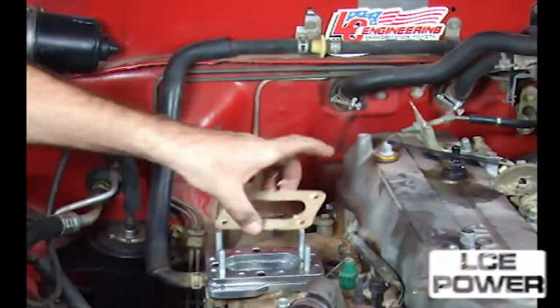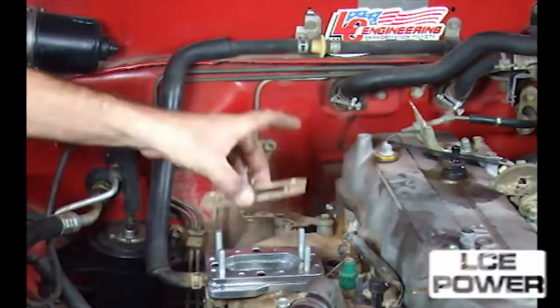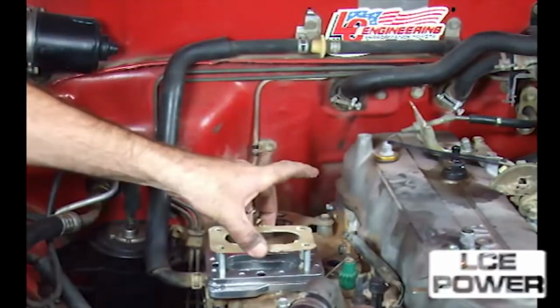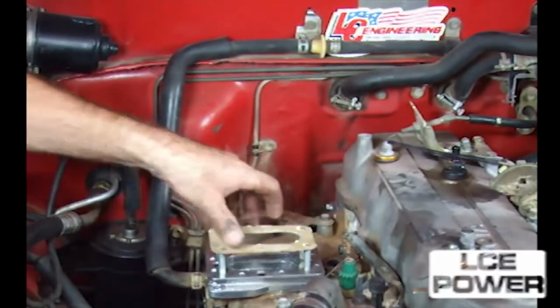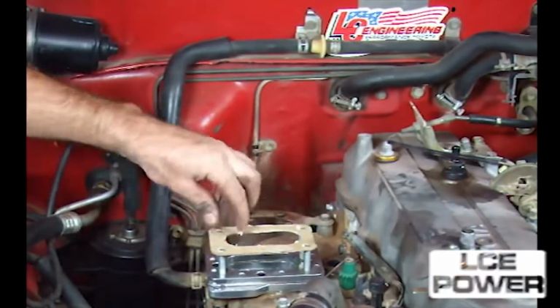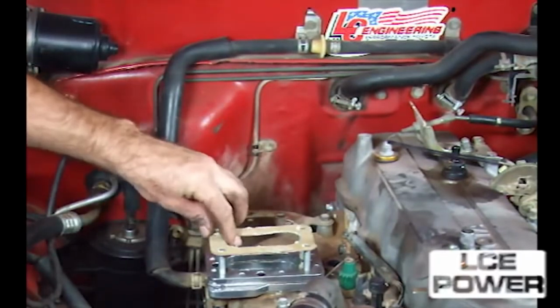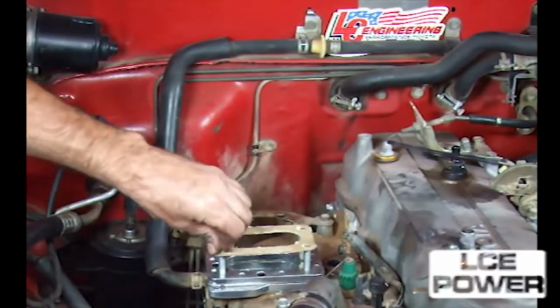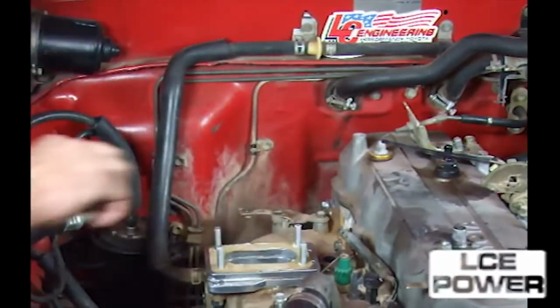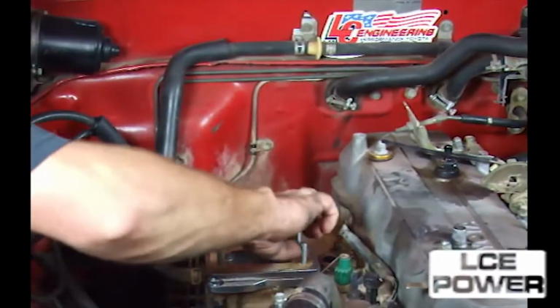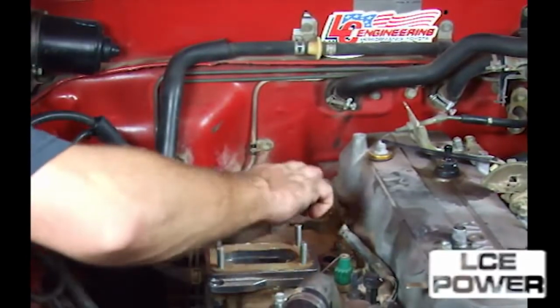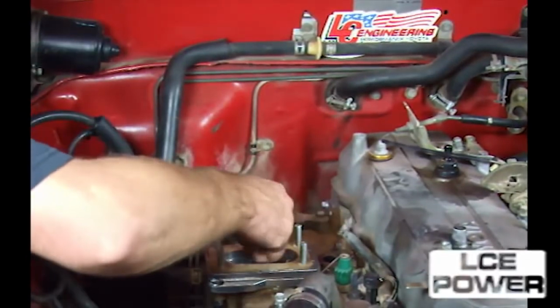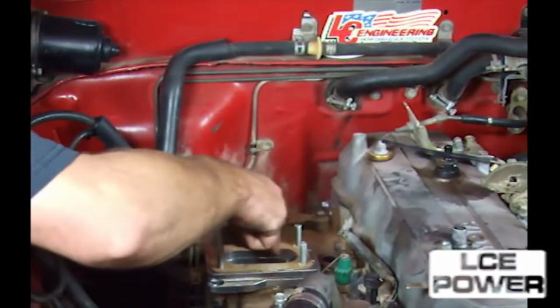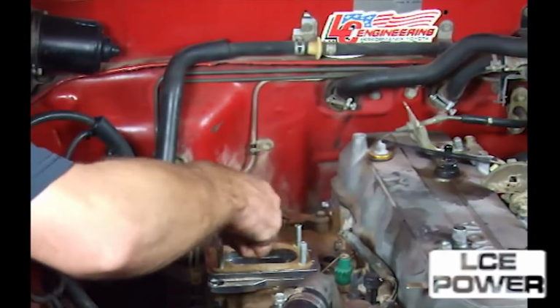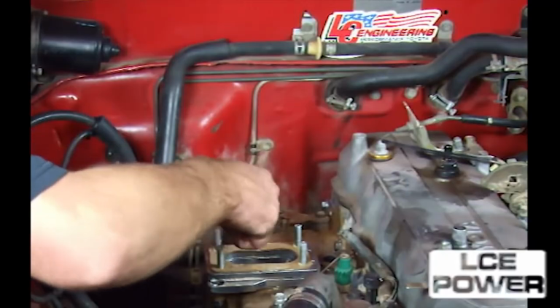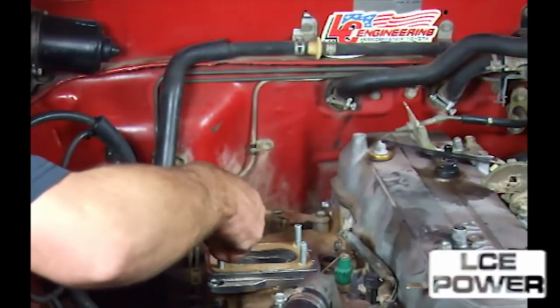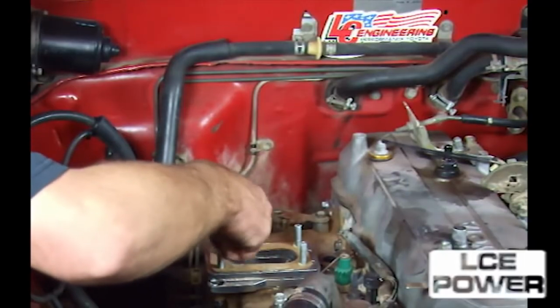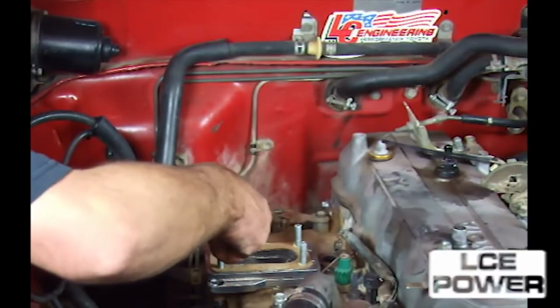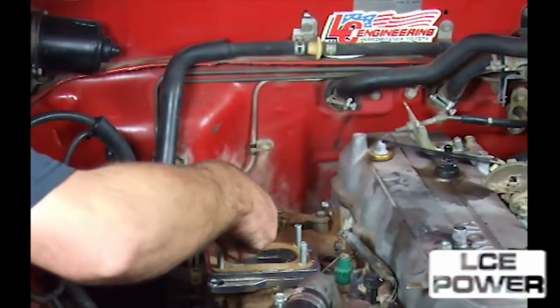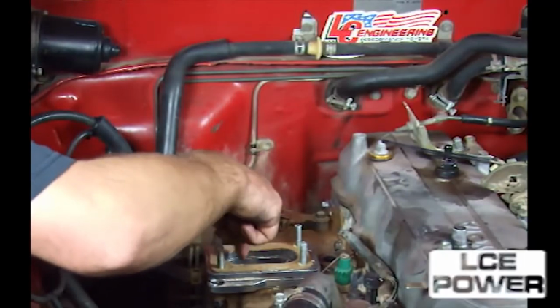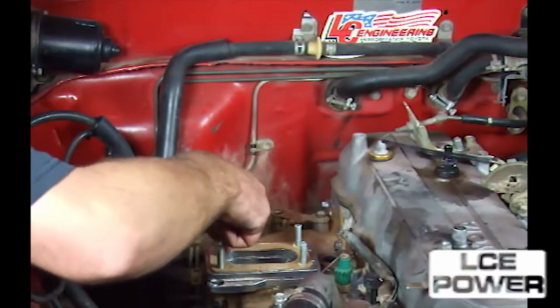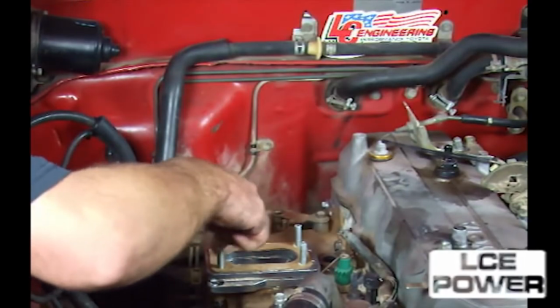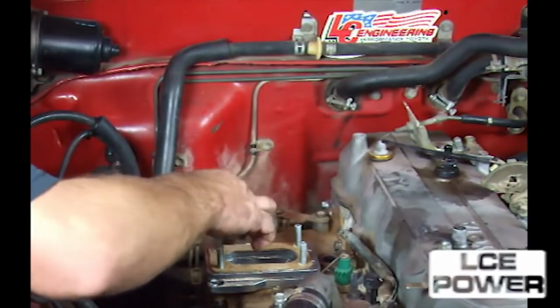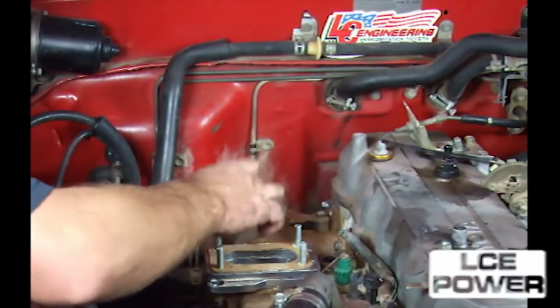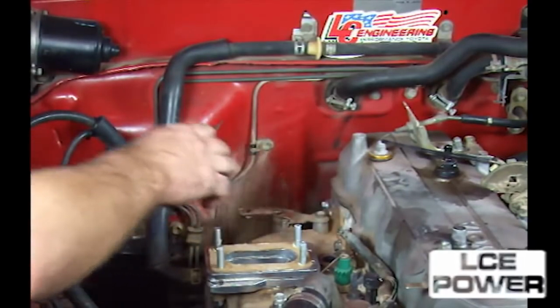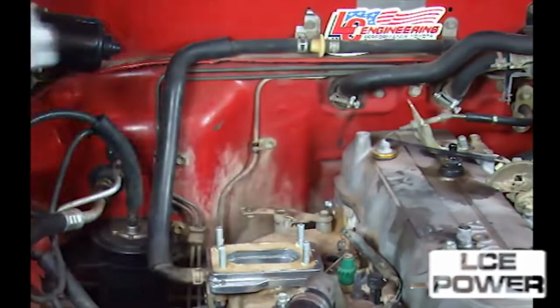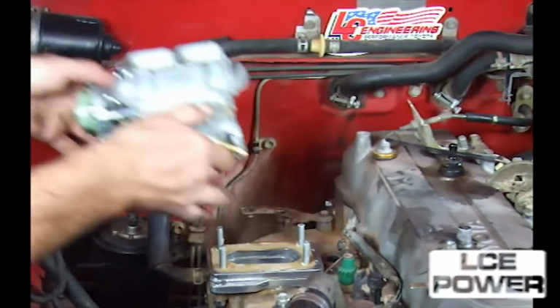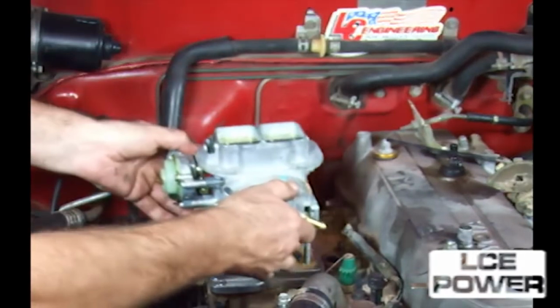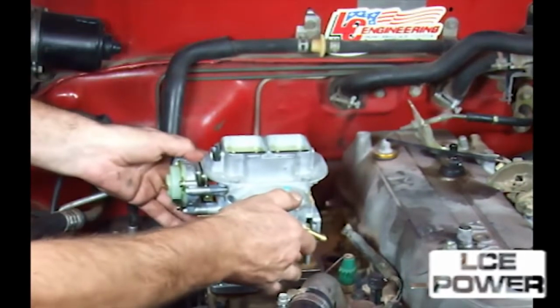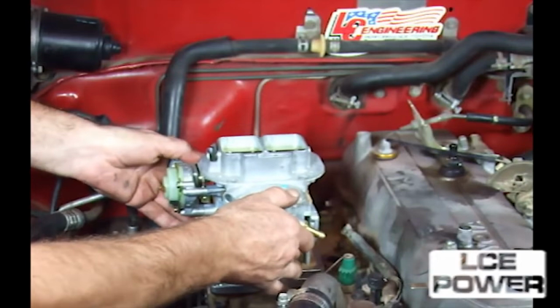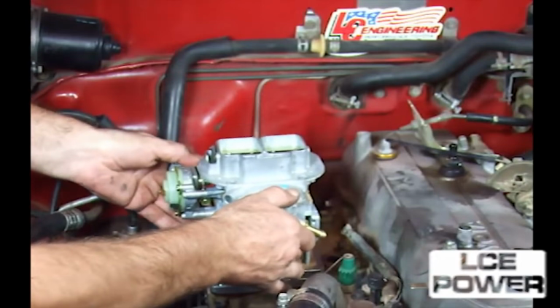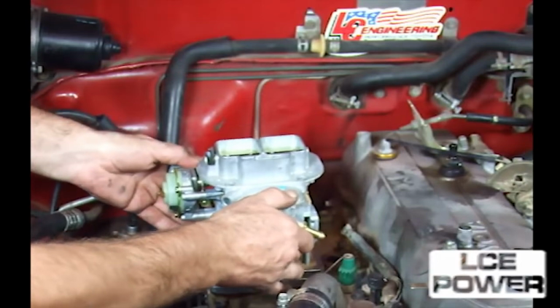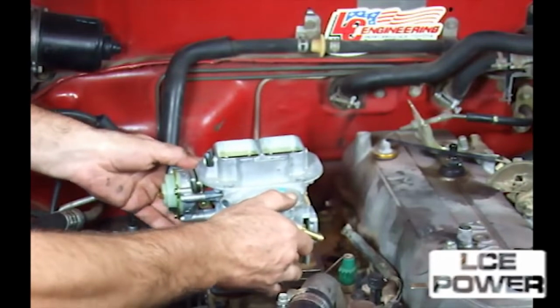Check for proper linkage and operation; correct if necessary. When all operations are confirmed correct, tighten the nuts to 12 foot-pounds on the carburetor.